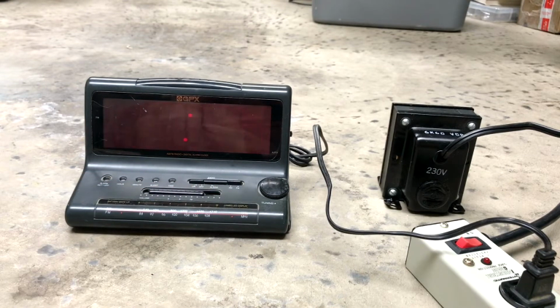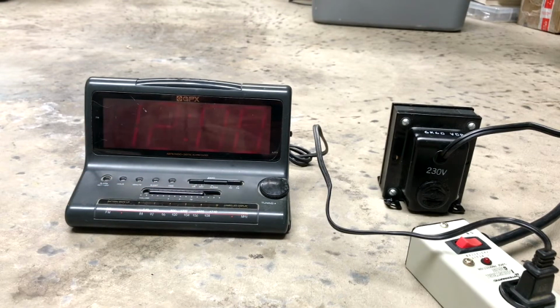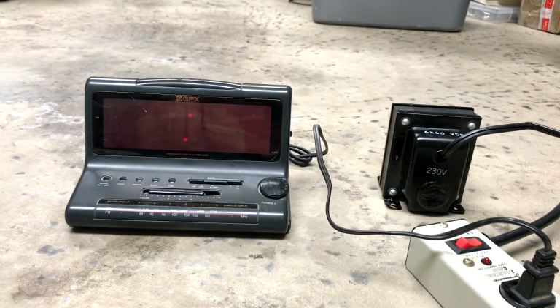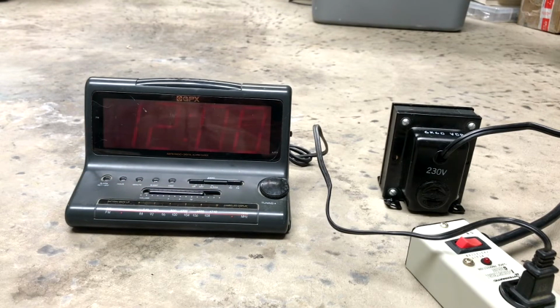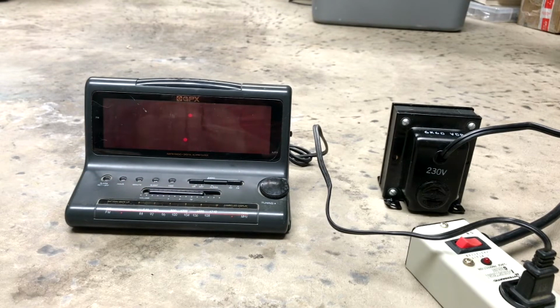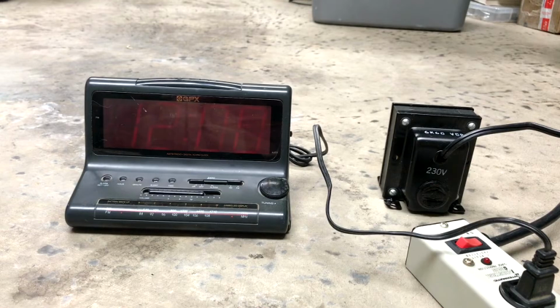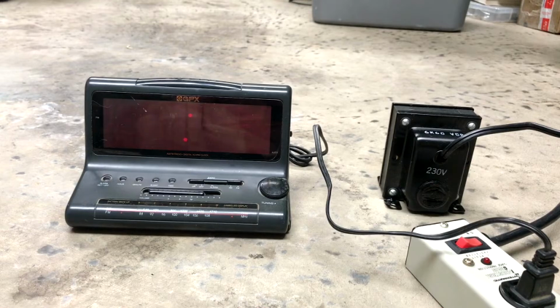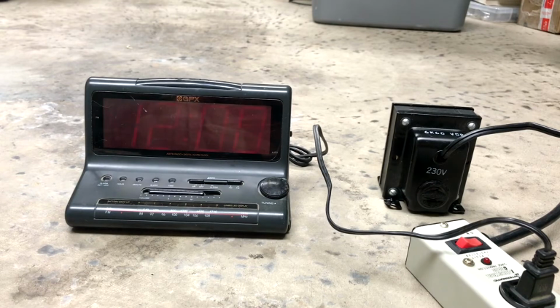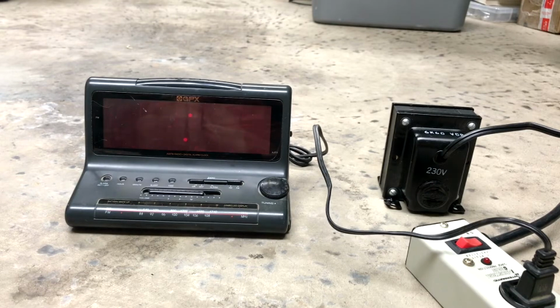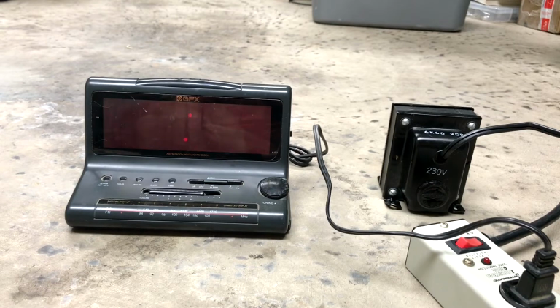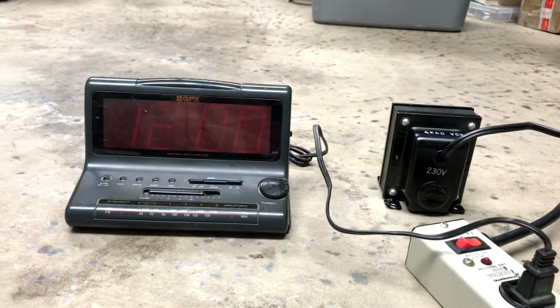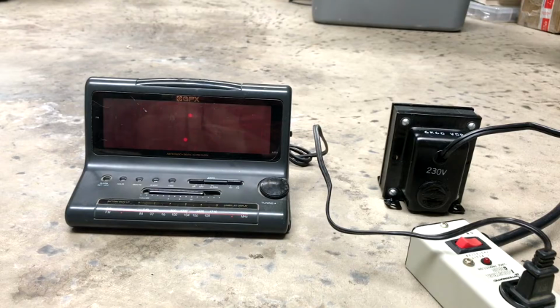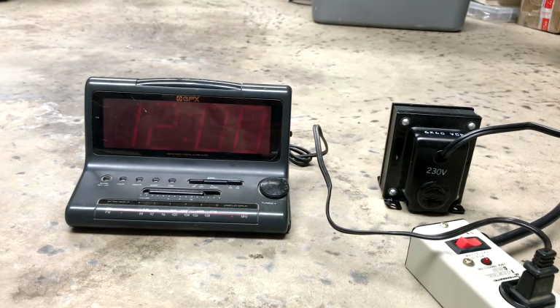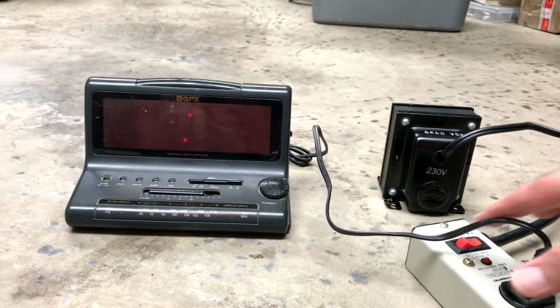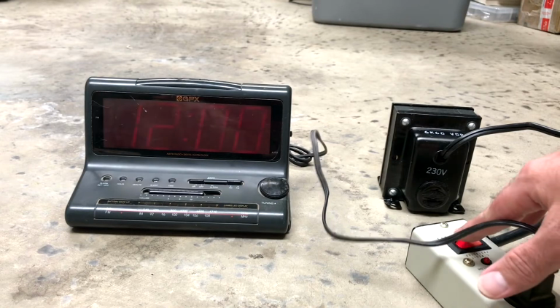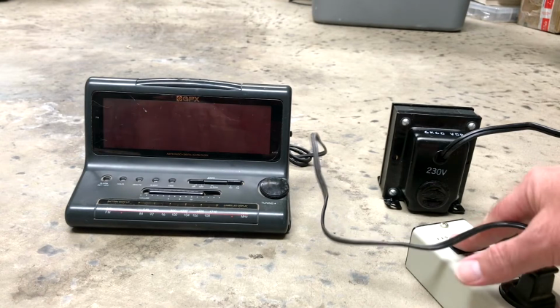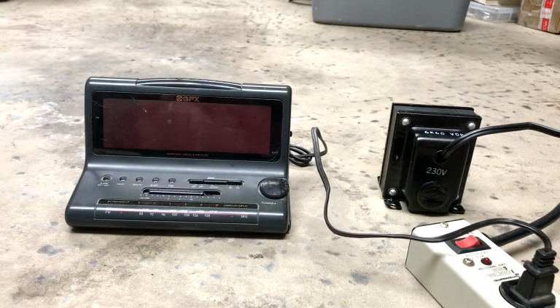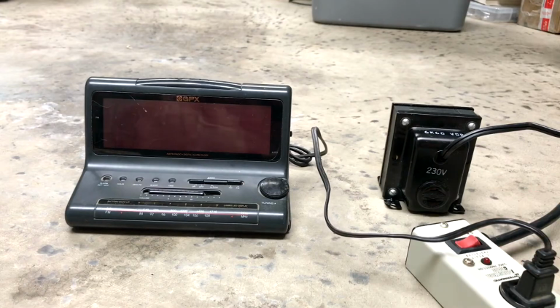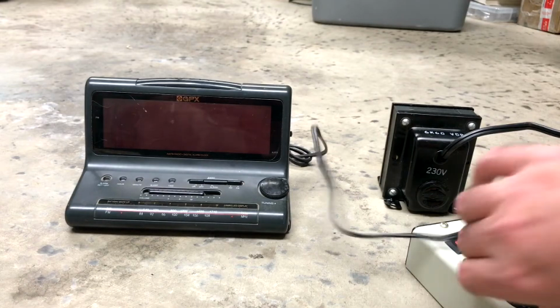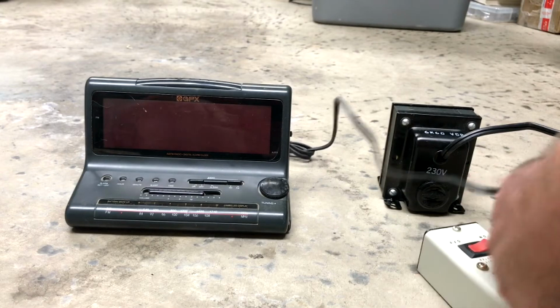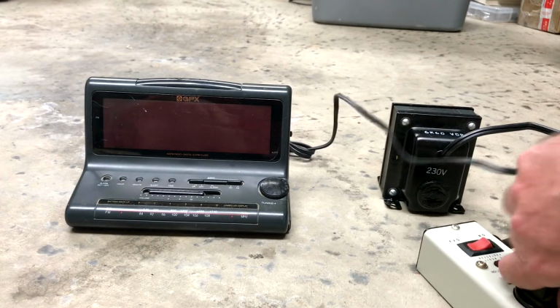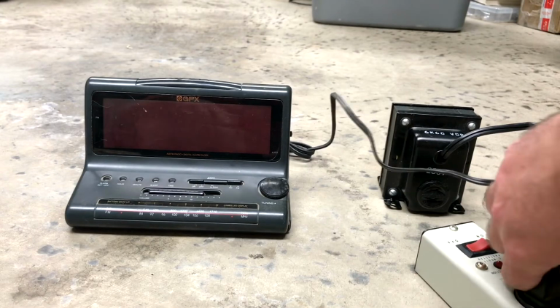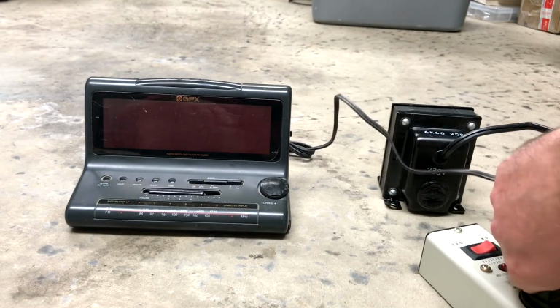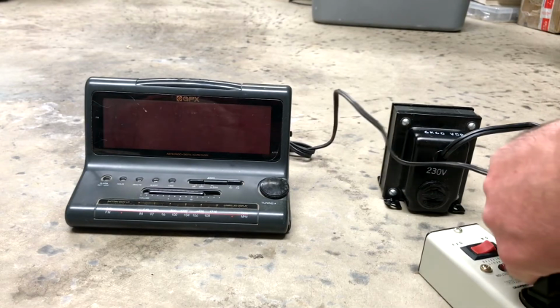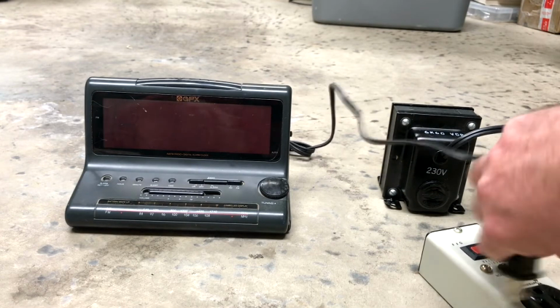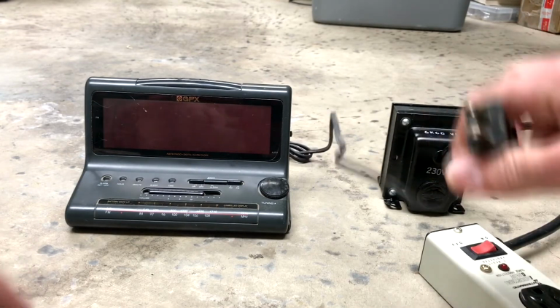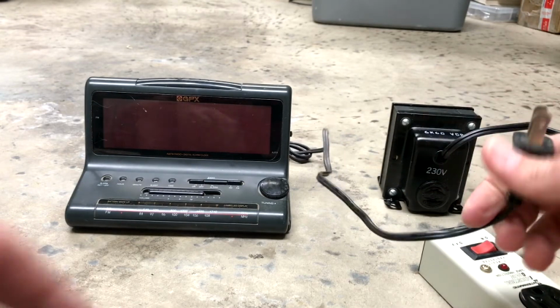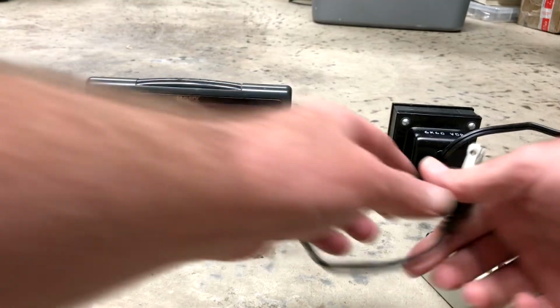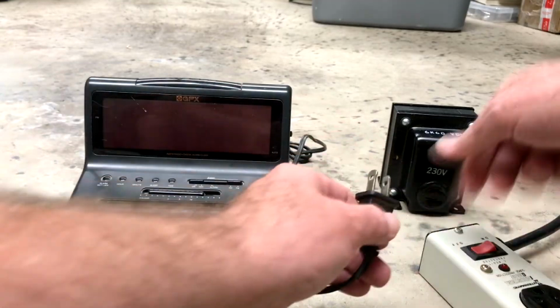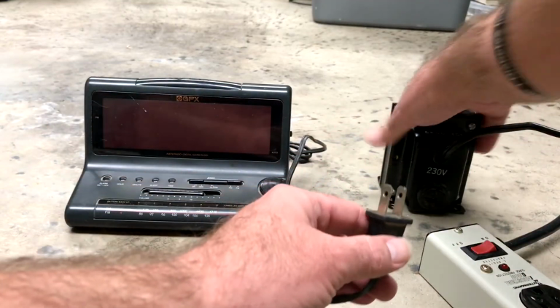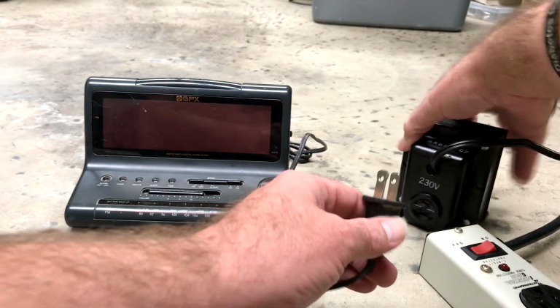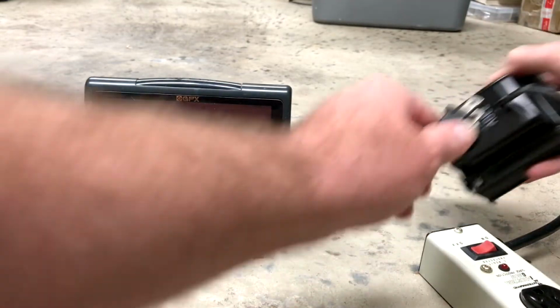Three-band graphic equalizer. The only thing it's doing is flashing 12 o'clock, and very poorly at that. It's completely worn out. Alright, because it's a GPX. Okay.